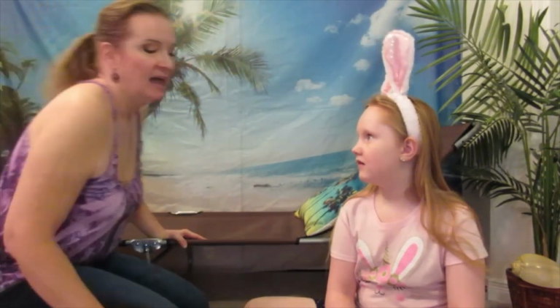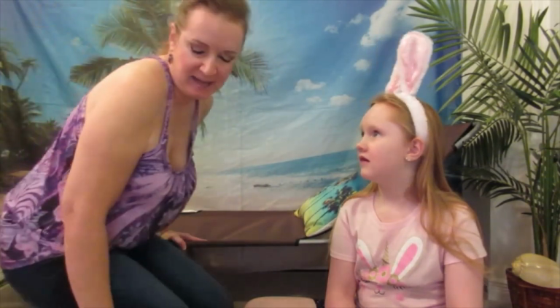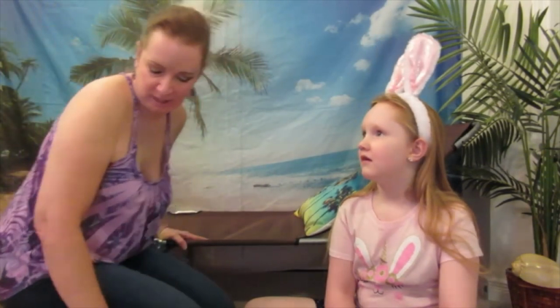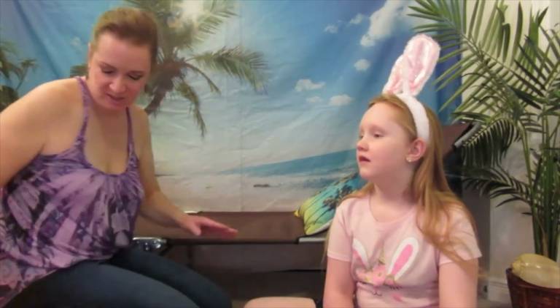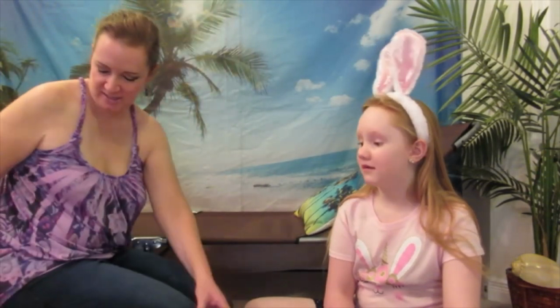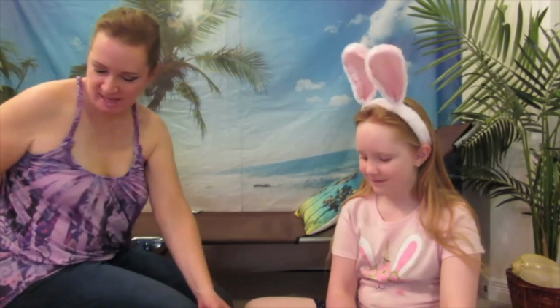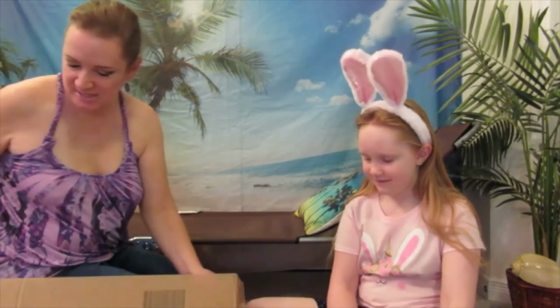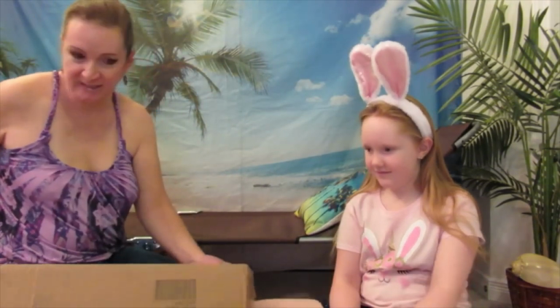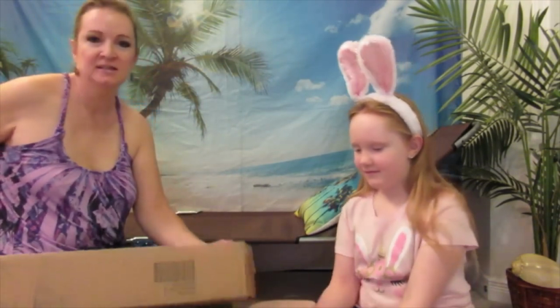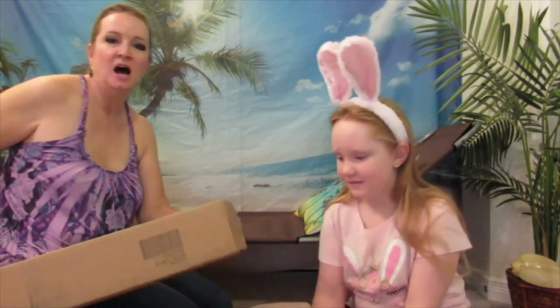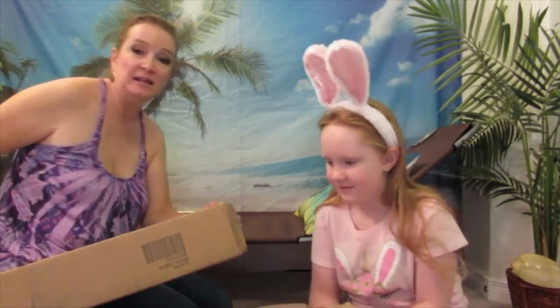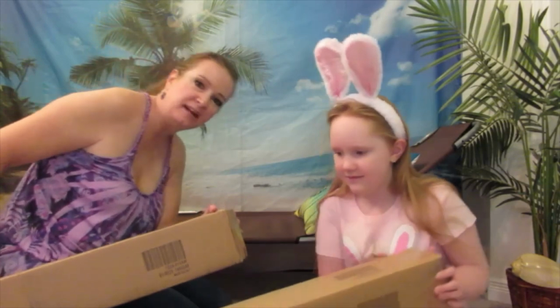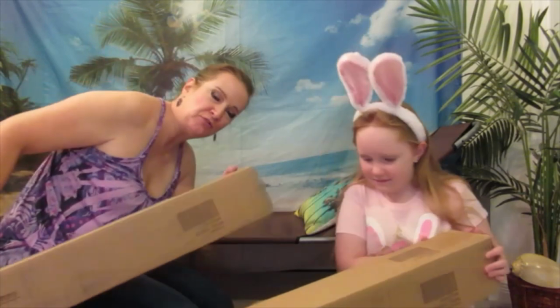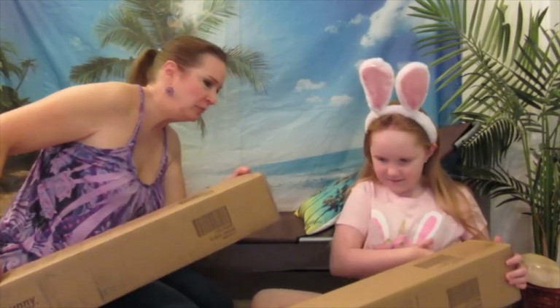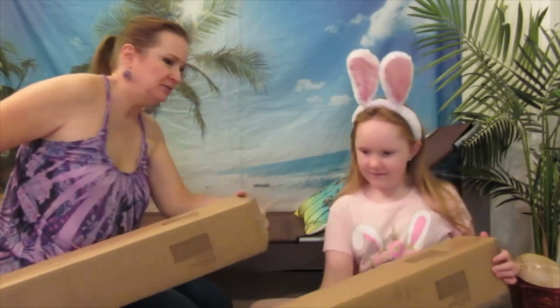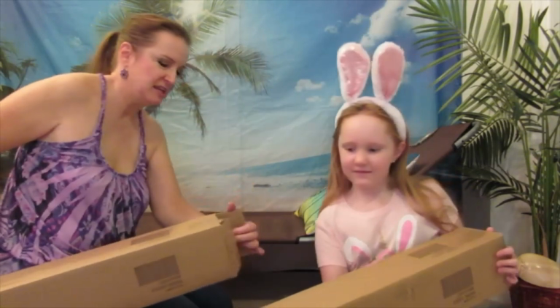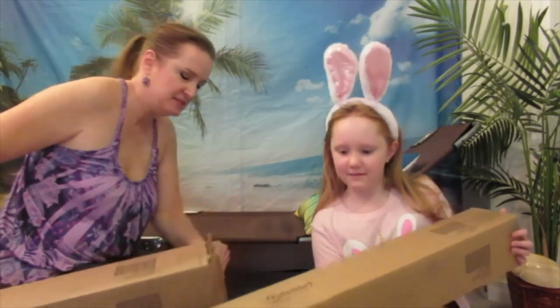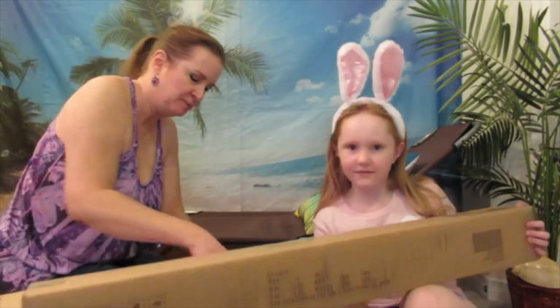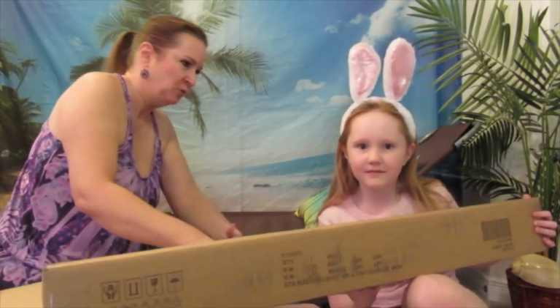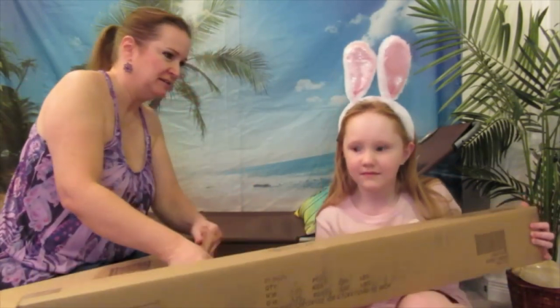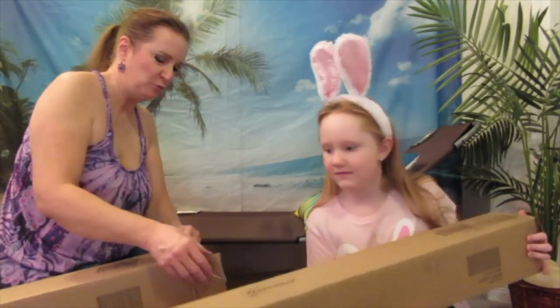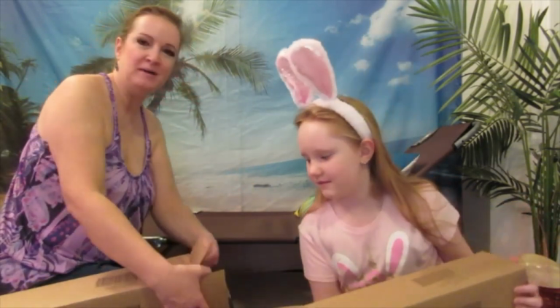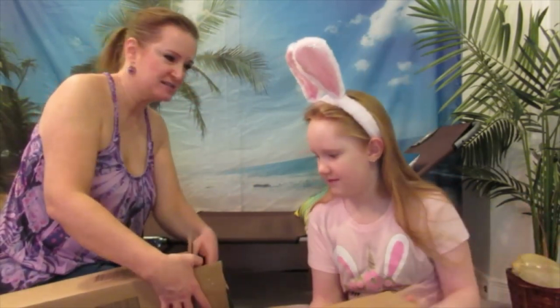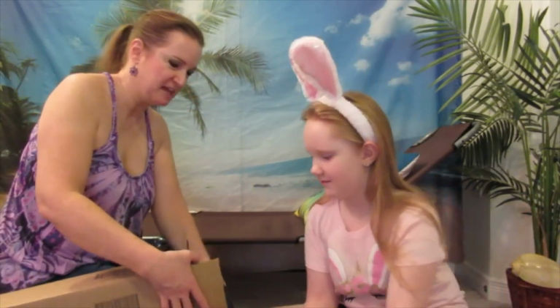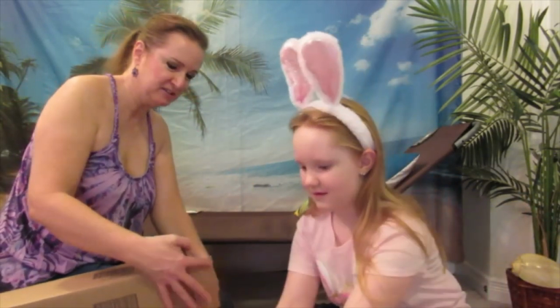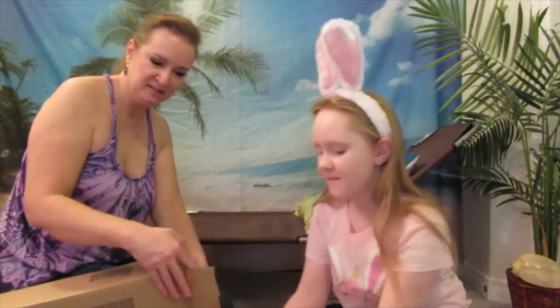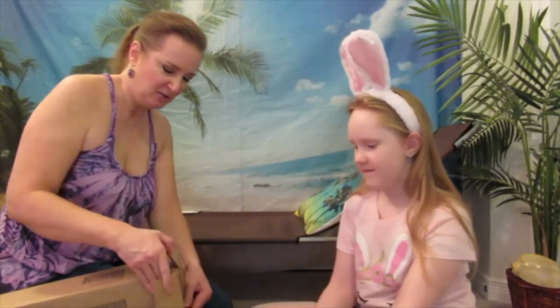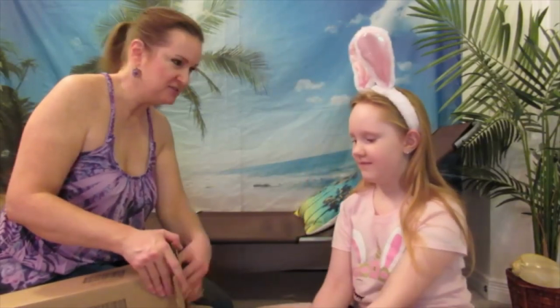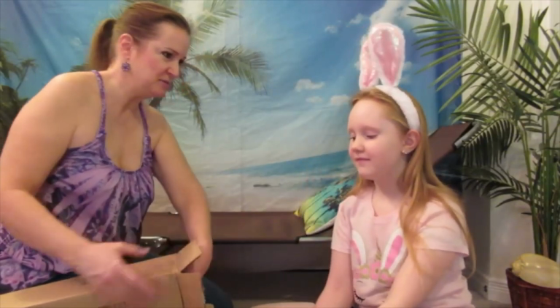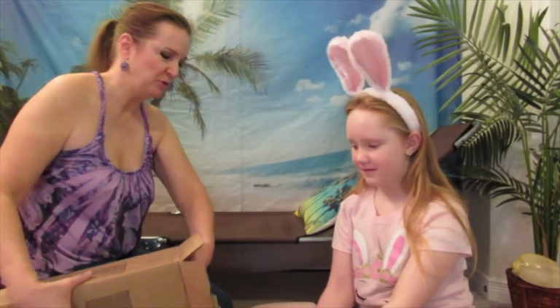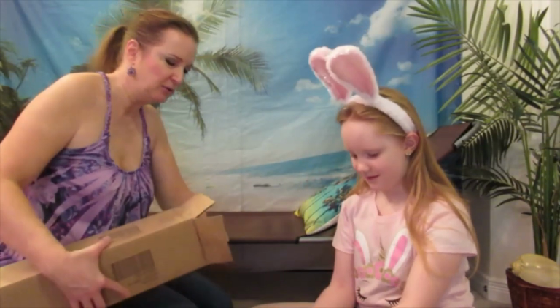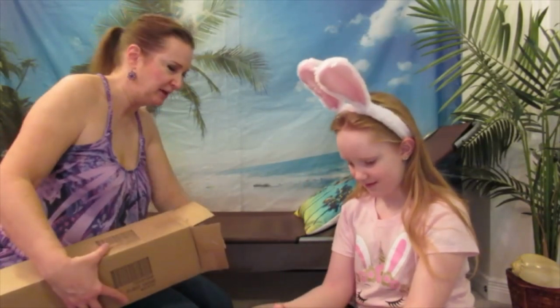And now I just got these OutSunny umbrellas that I ordered from Walmart and they just came. So we're going to open them, unbox them together. Okay, there's two so we can both open one. Okay, go ahead.